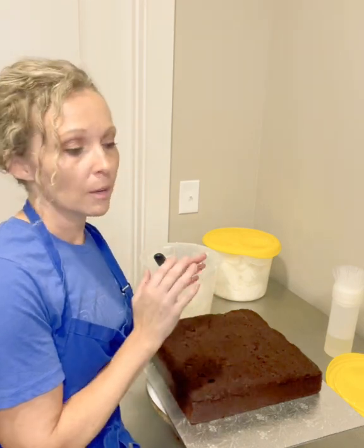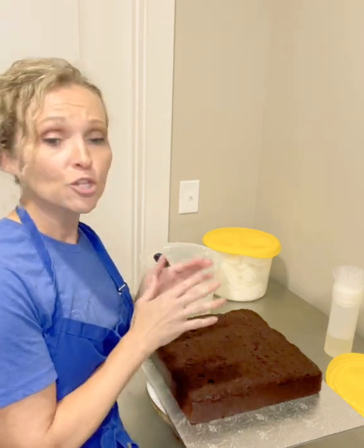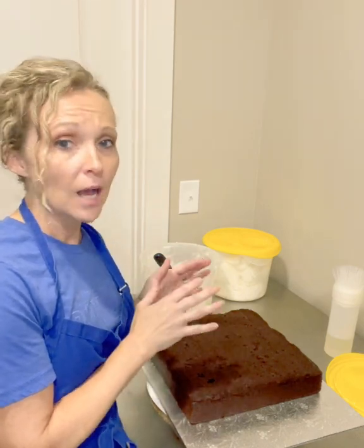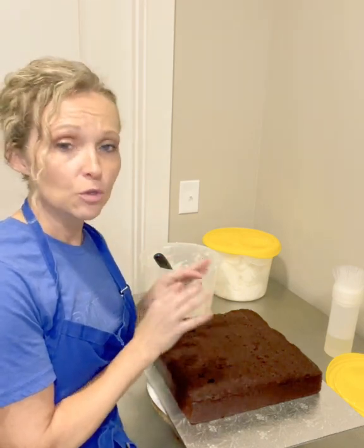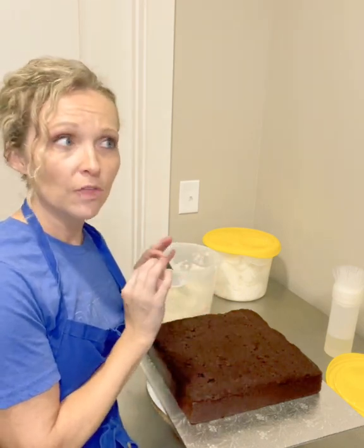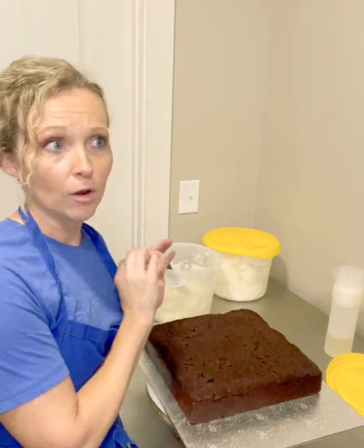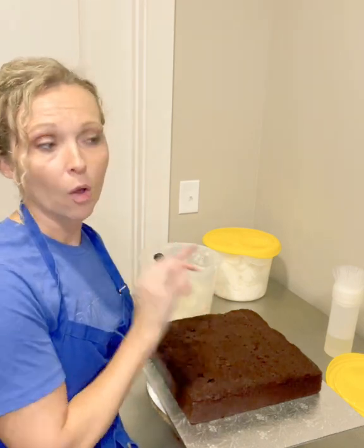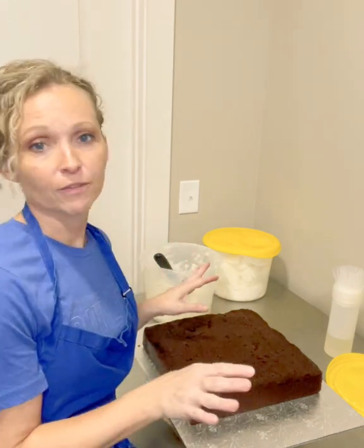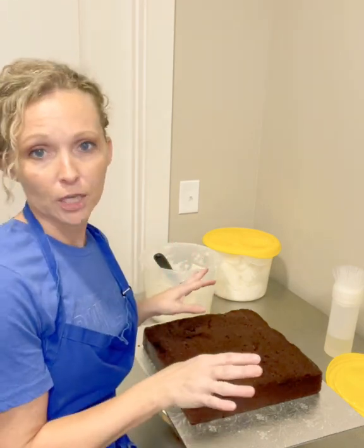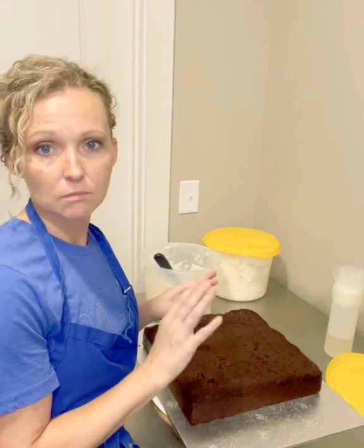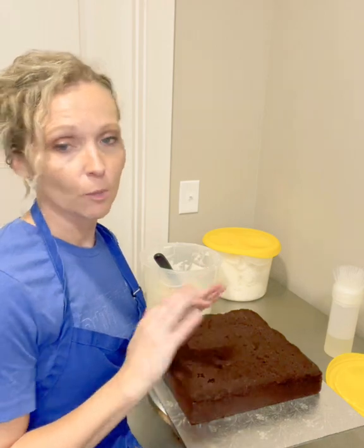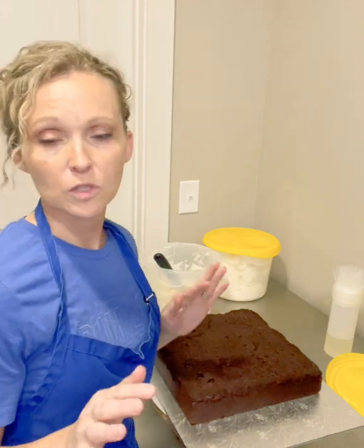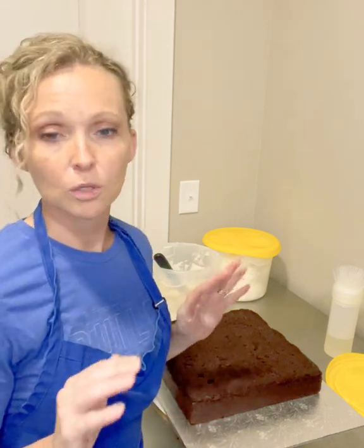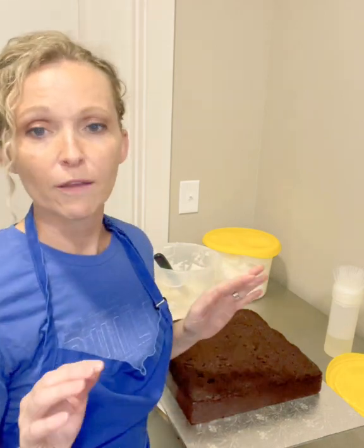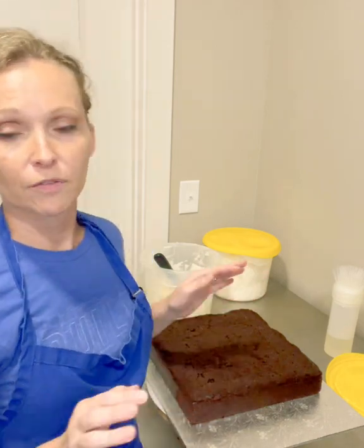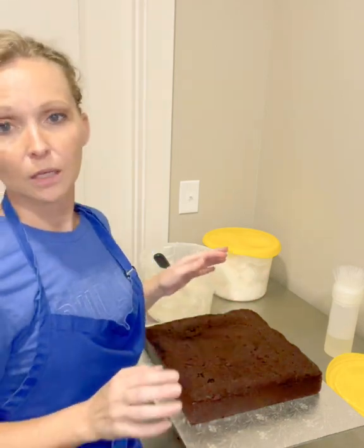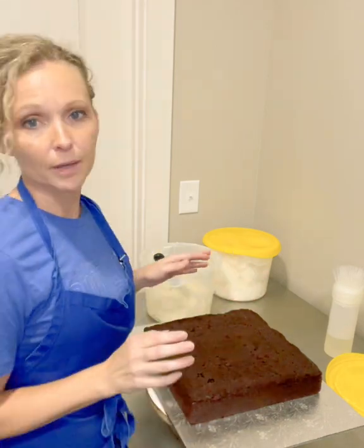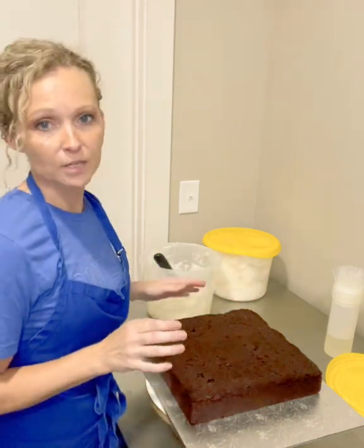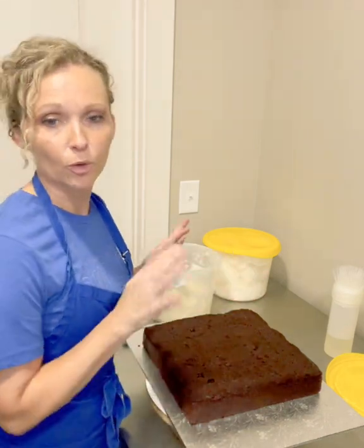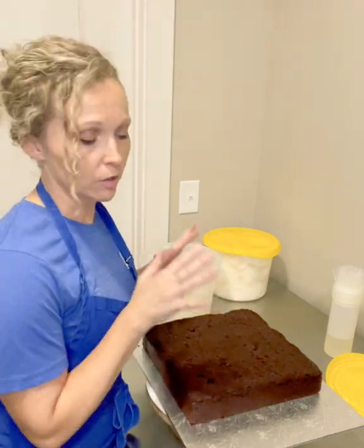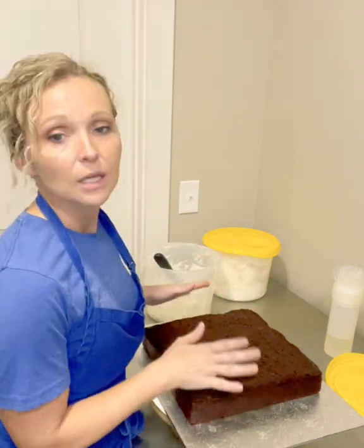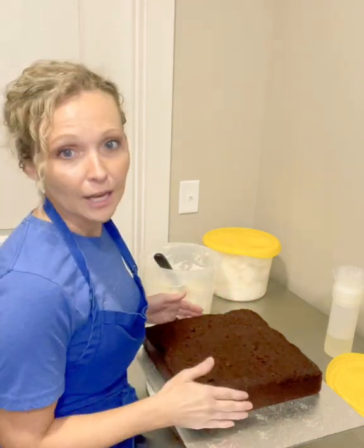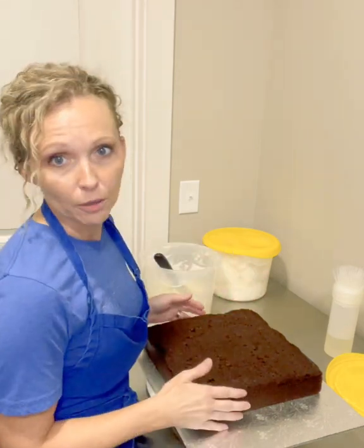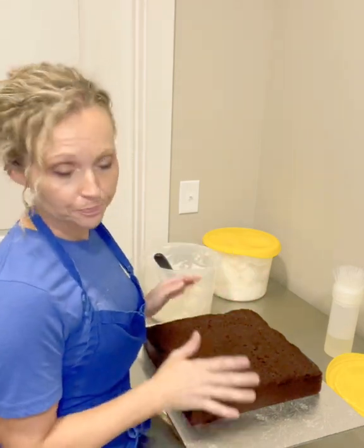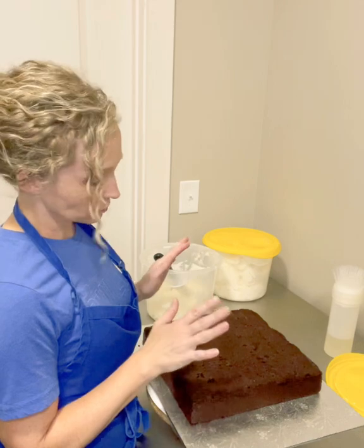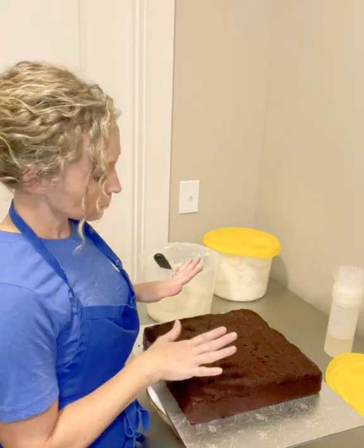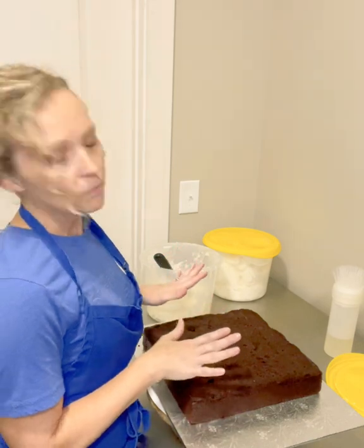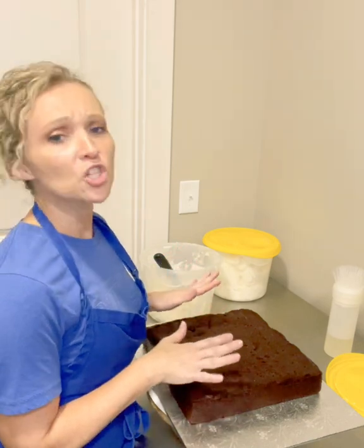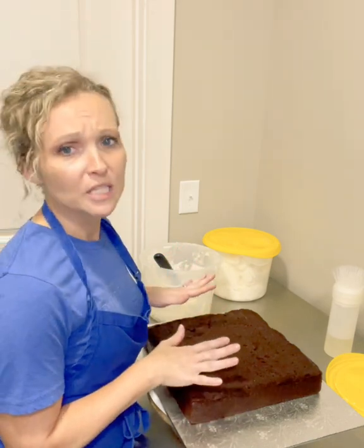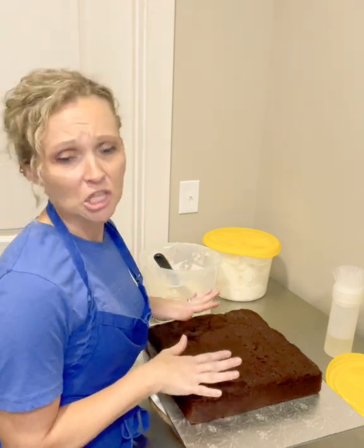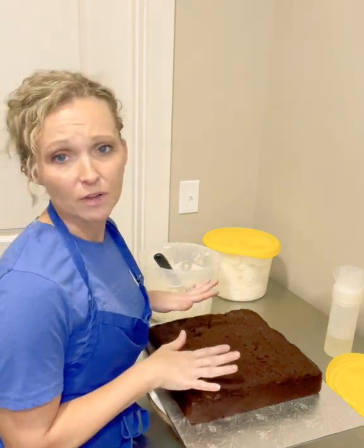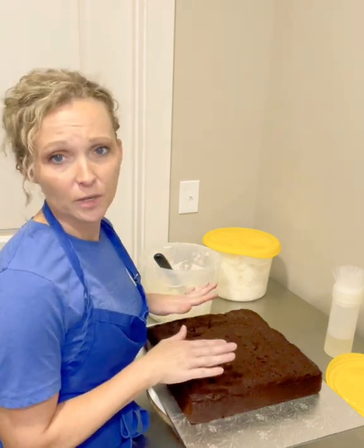I do a crumb coat on all of my flavored cakes no matter what — white, funfetti, lemon, raspberry, whatever. But the chocolate especially, and the red velvet especially.